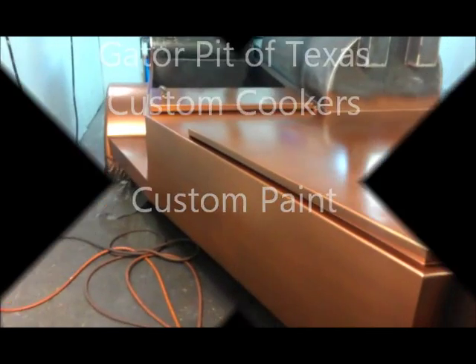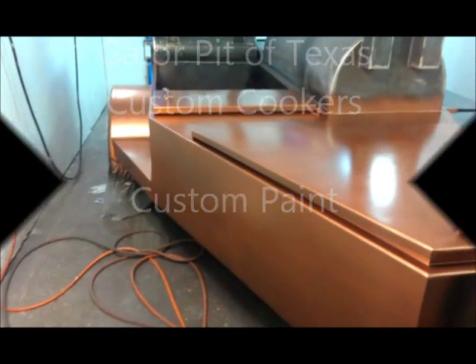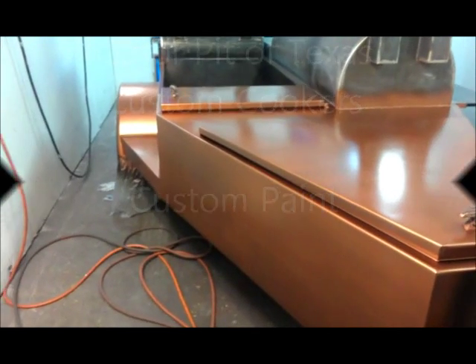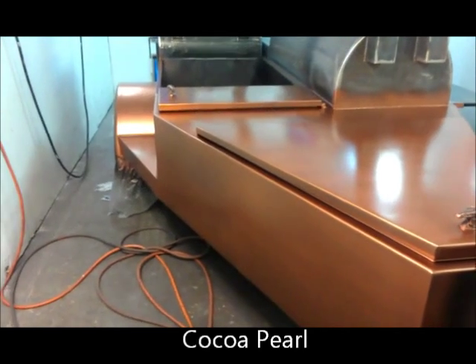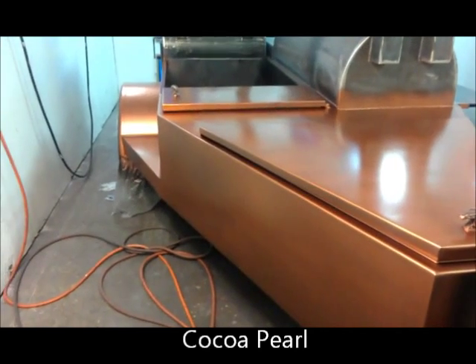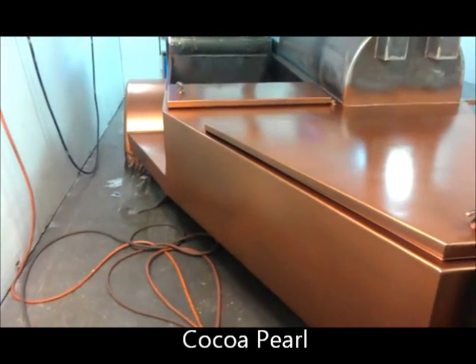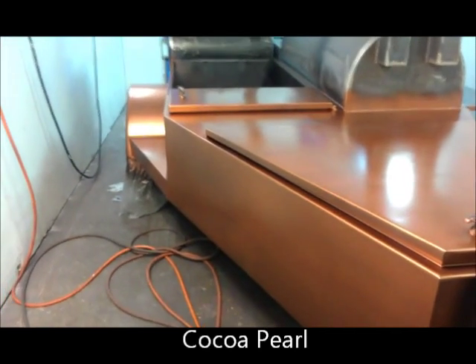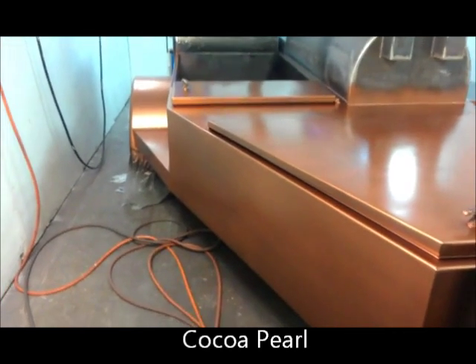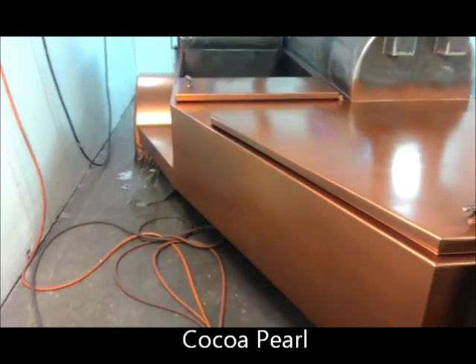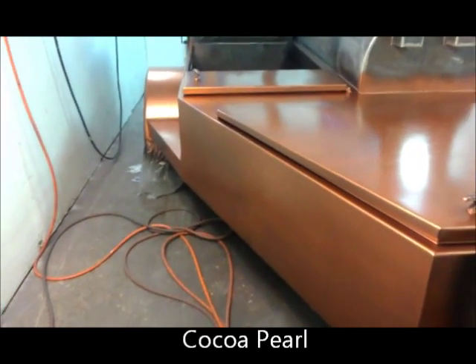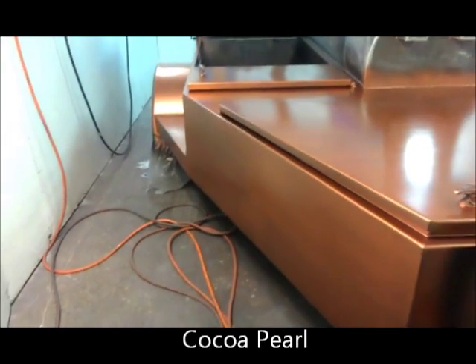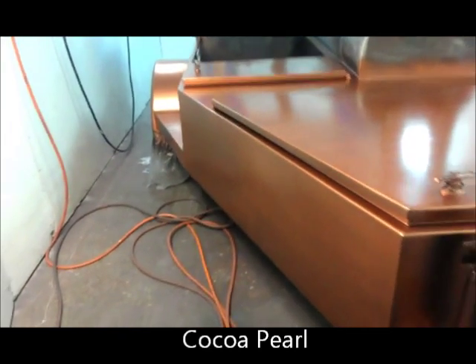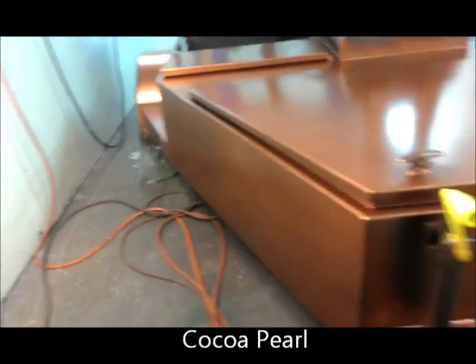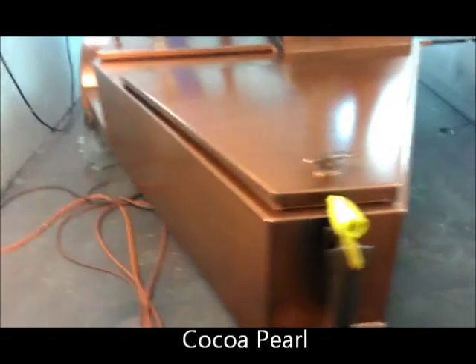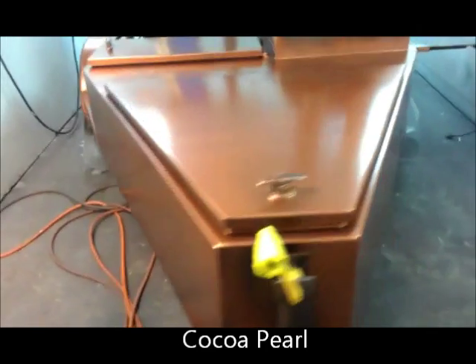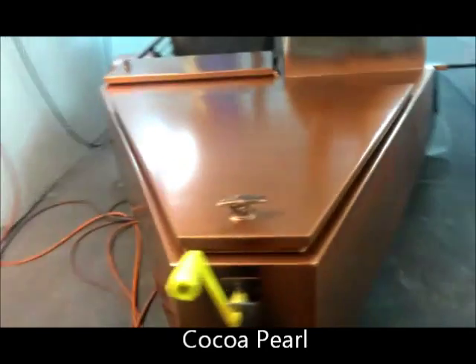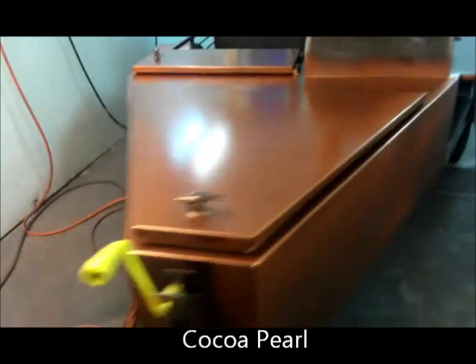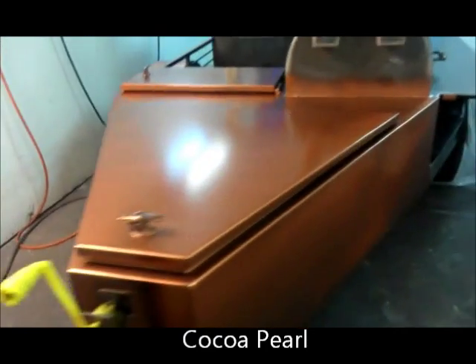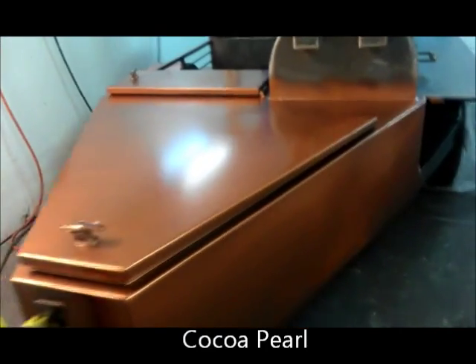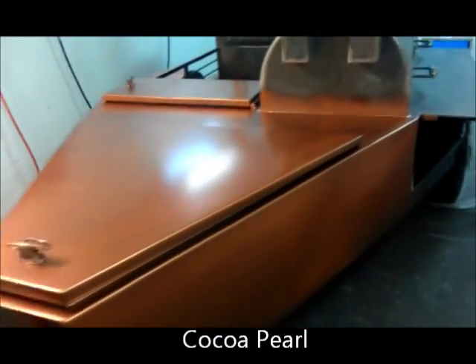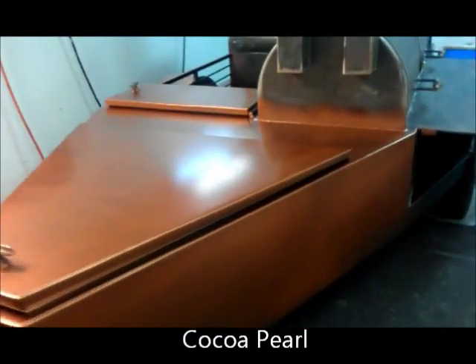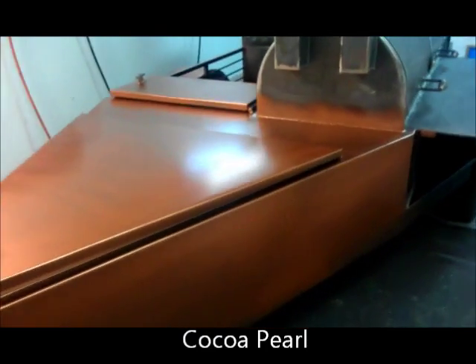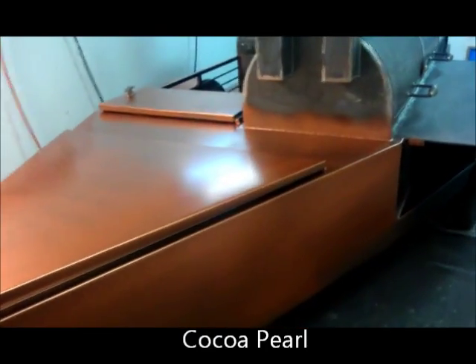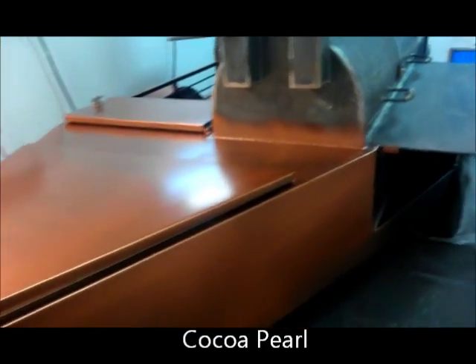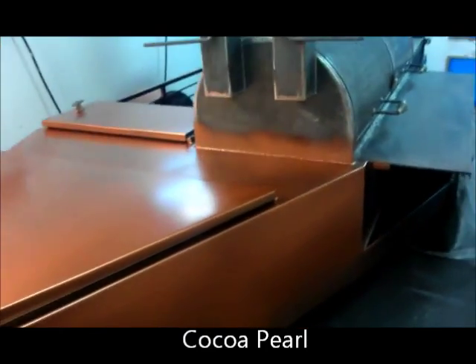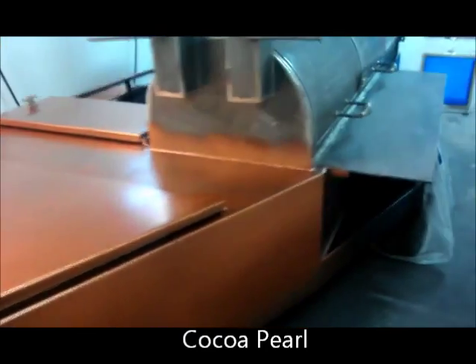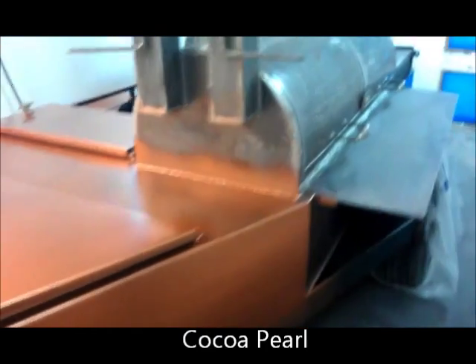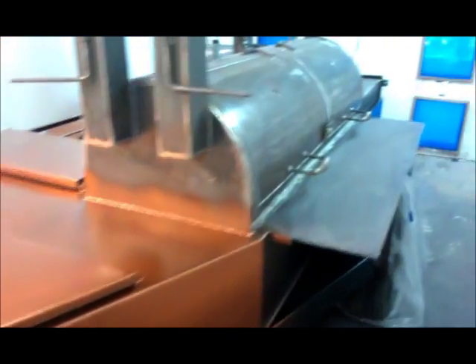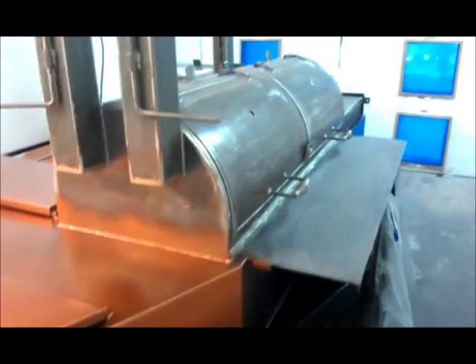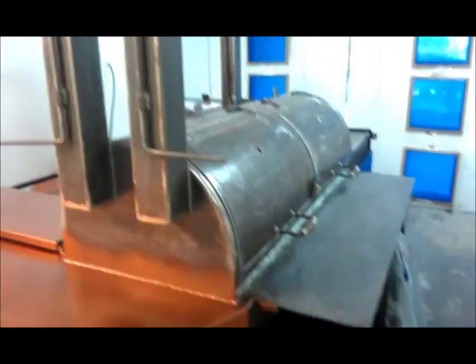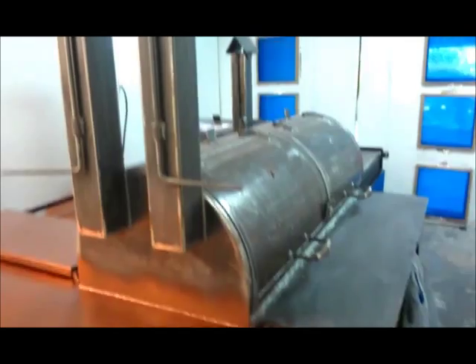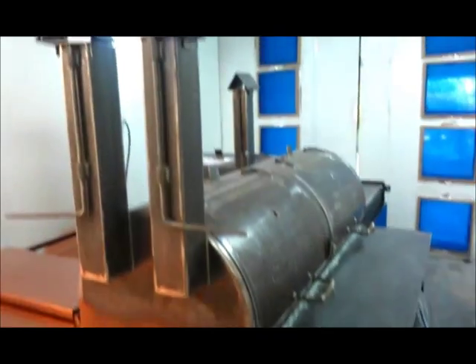I'm in the paint booth right now, getting custom painted, gorgeous cocoa color, just started, primer was down.